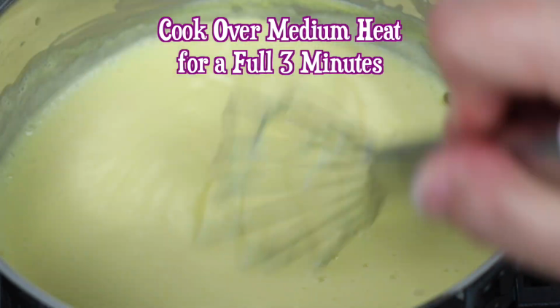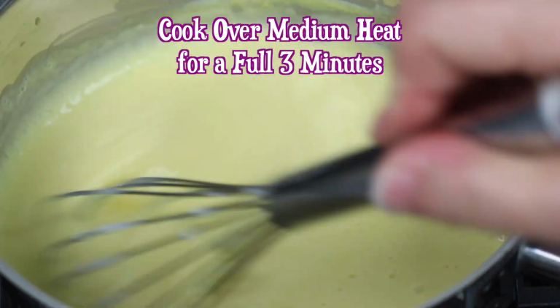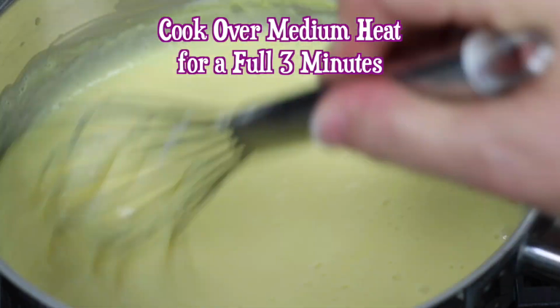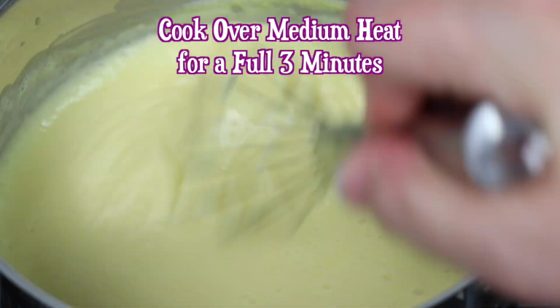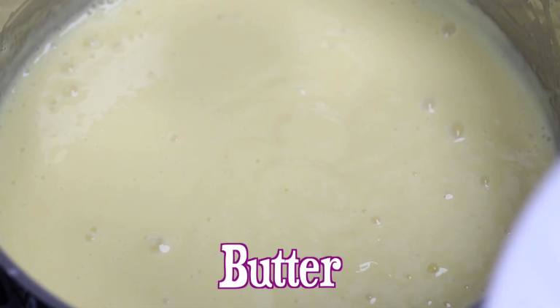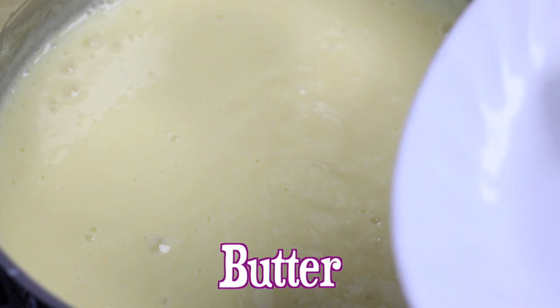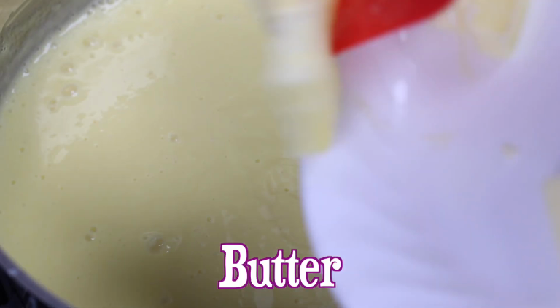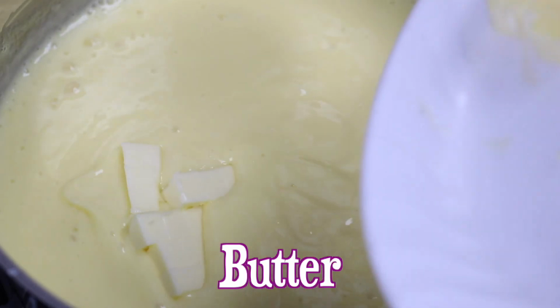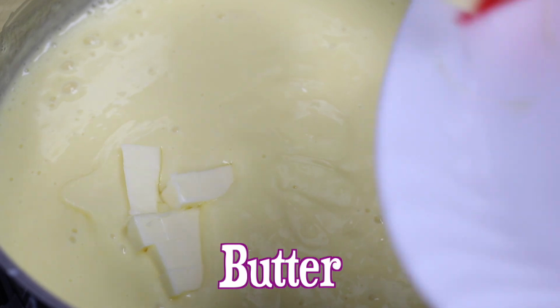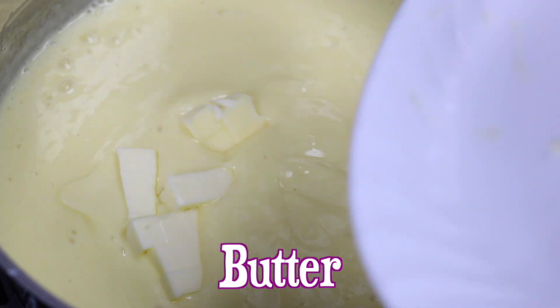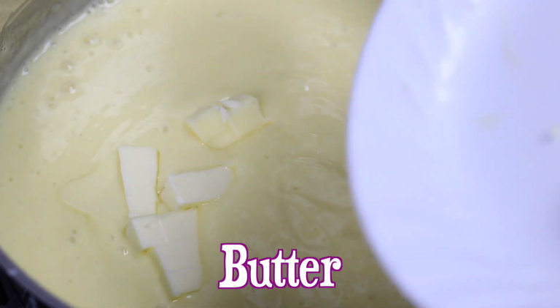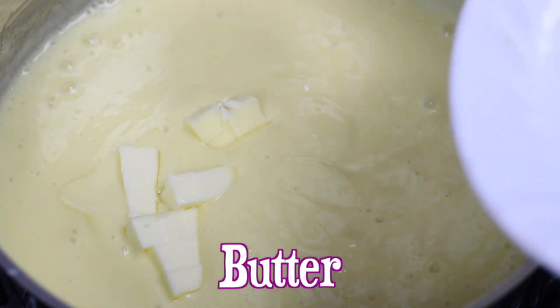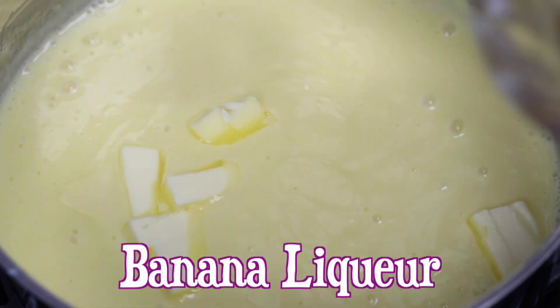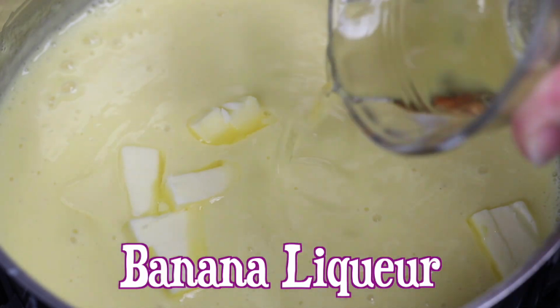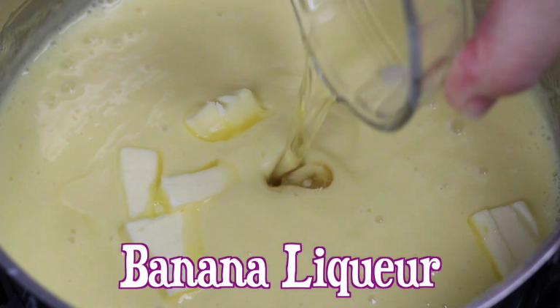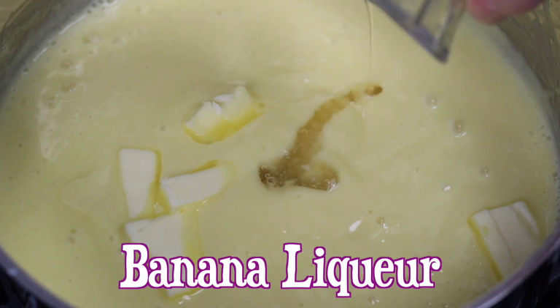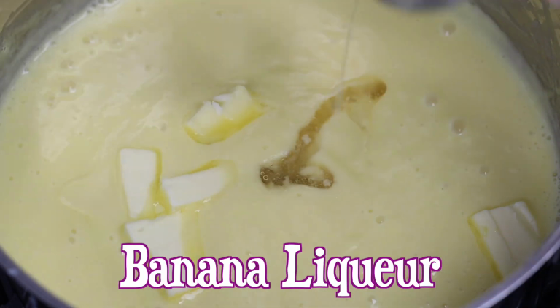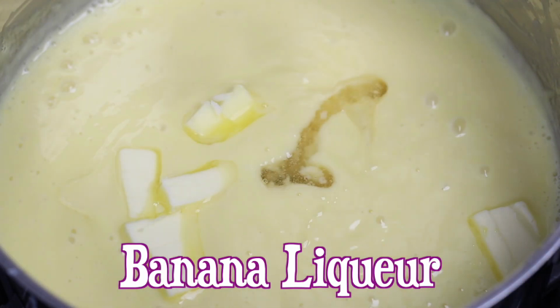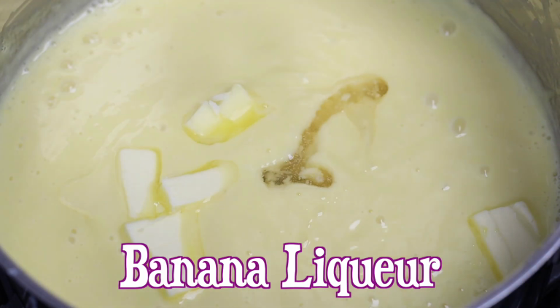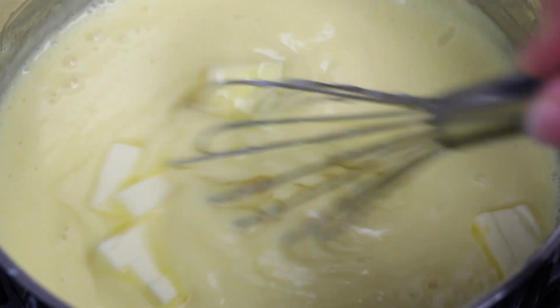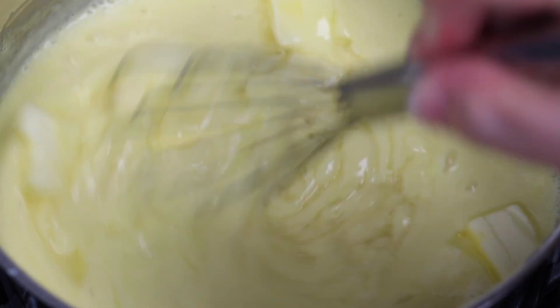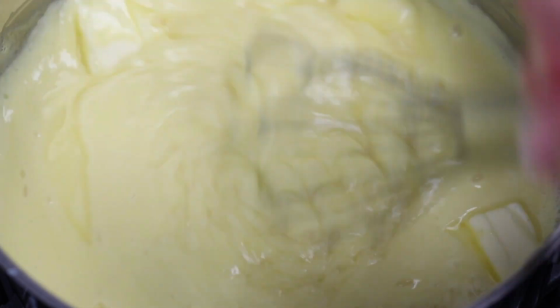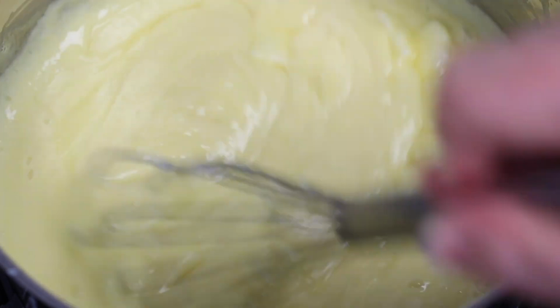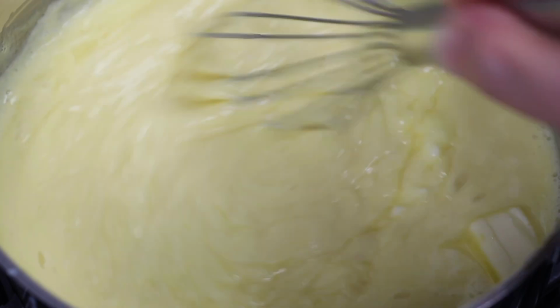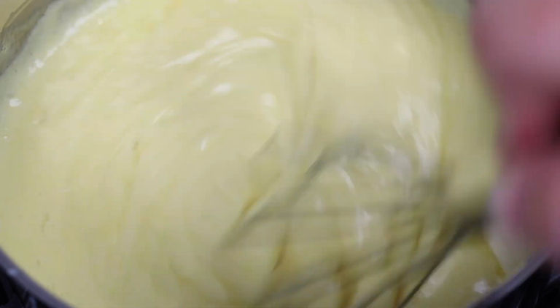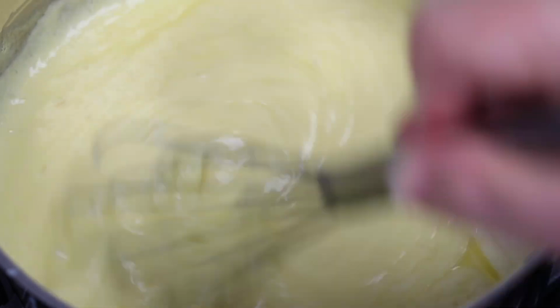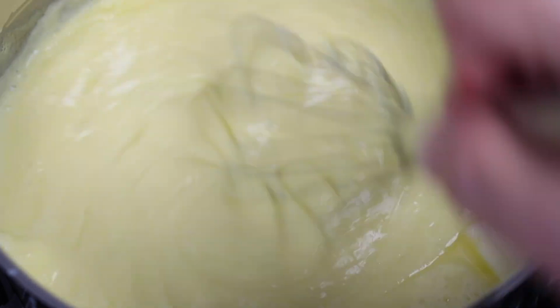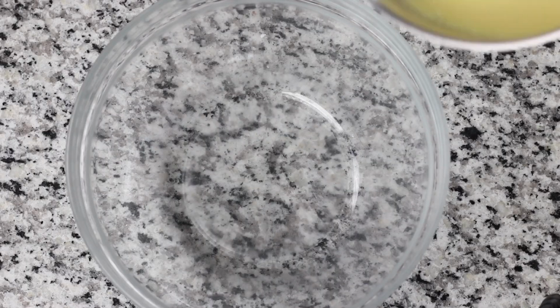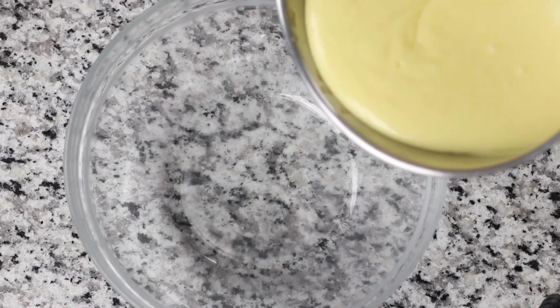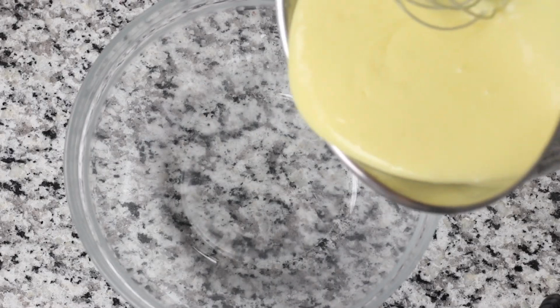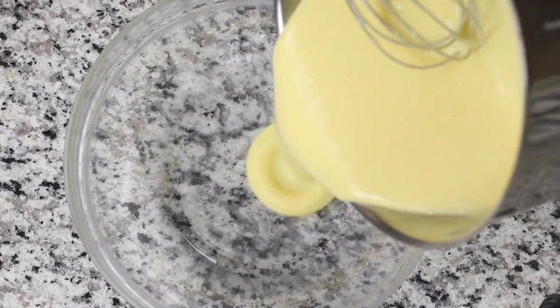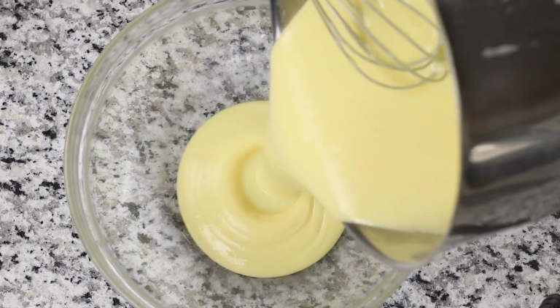Now take off heat and whisk in butter and a high quality banana liqueur. Of course, pure vanilla extract can be used instead, but the banana liqueur adds another layer of delicious banana flavor.